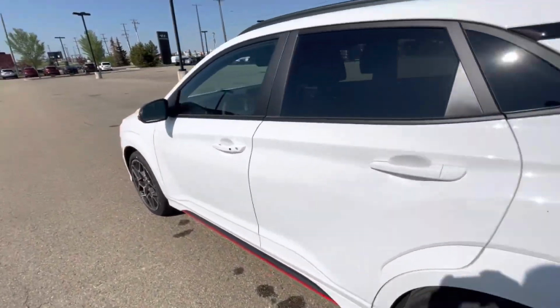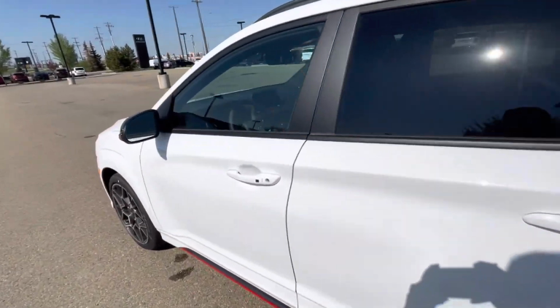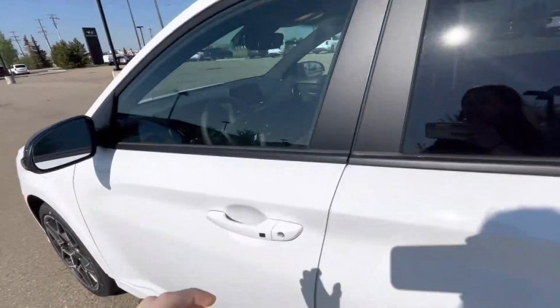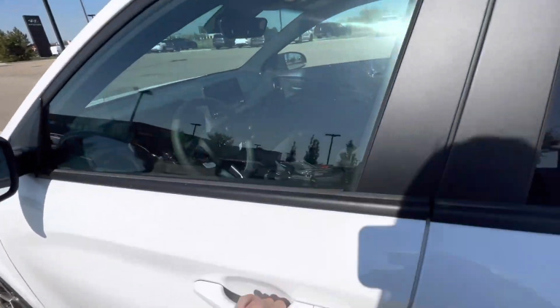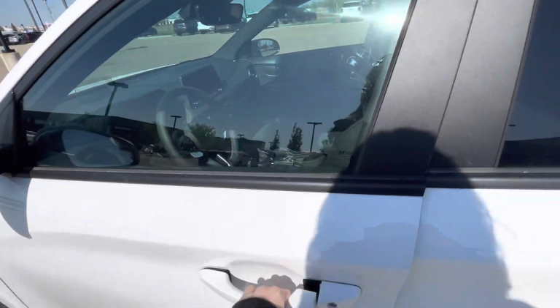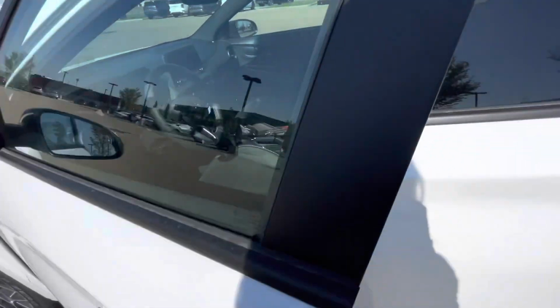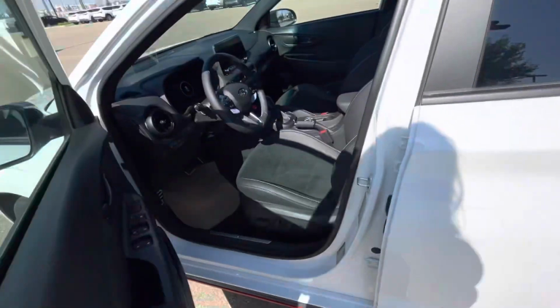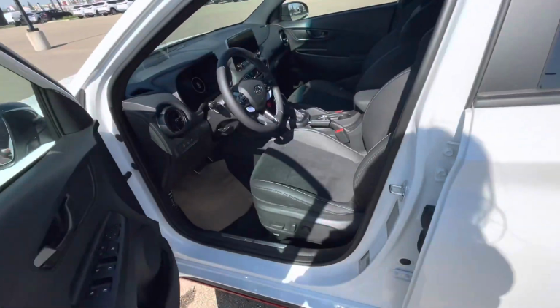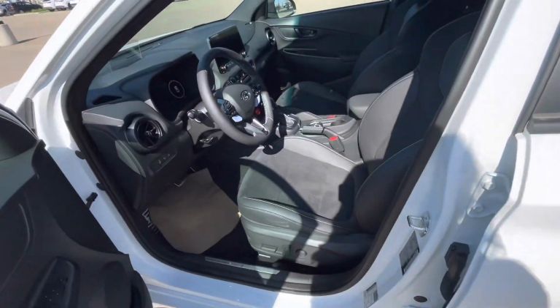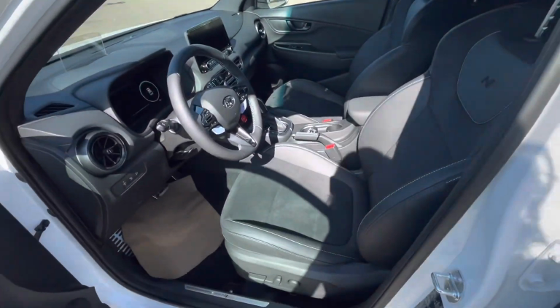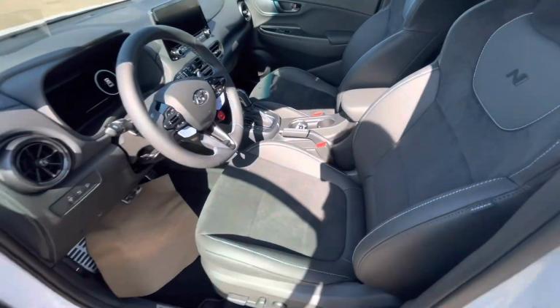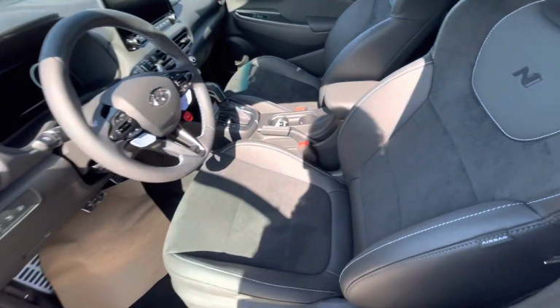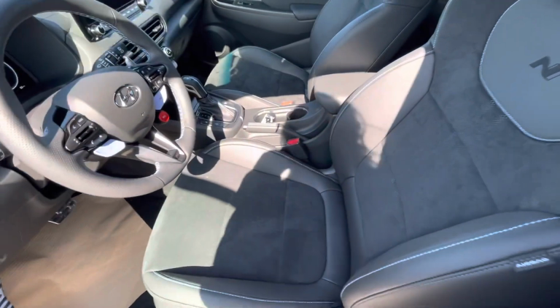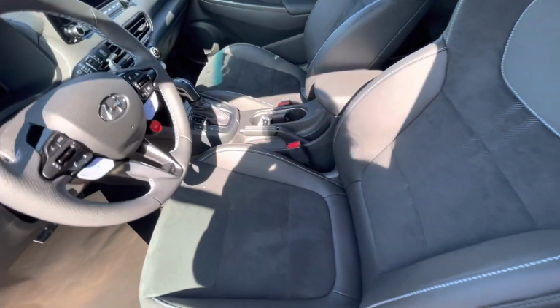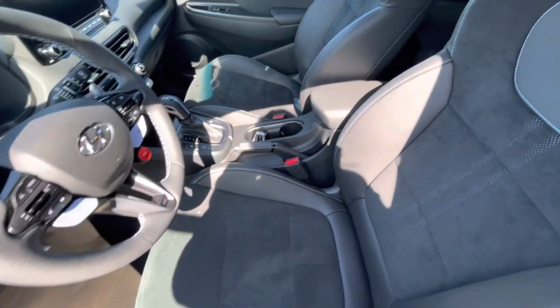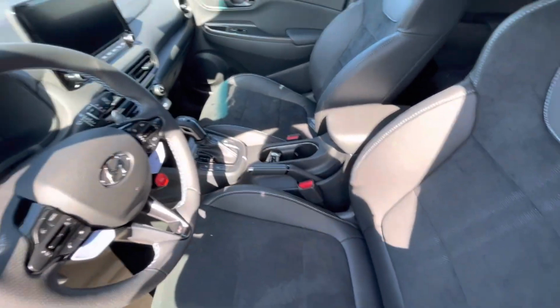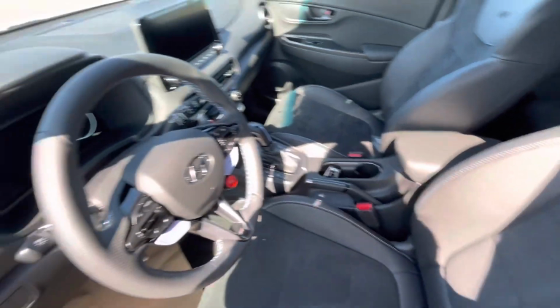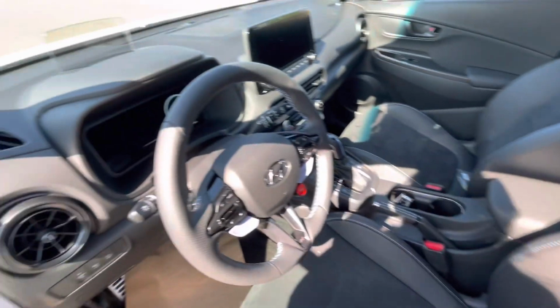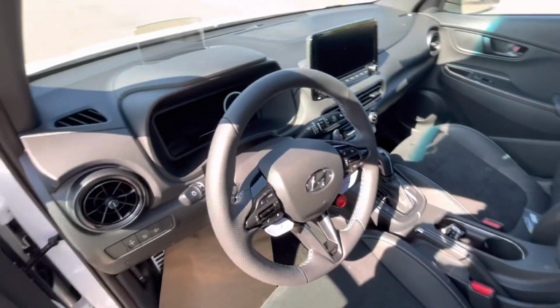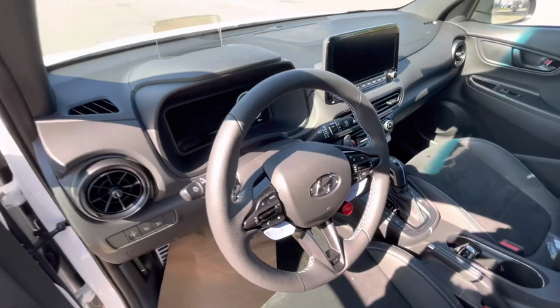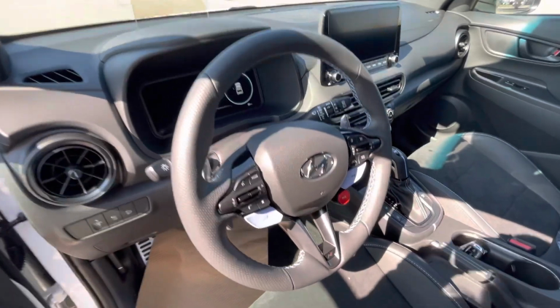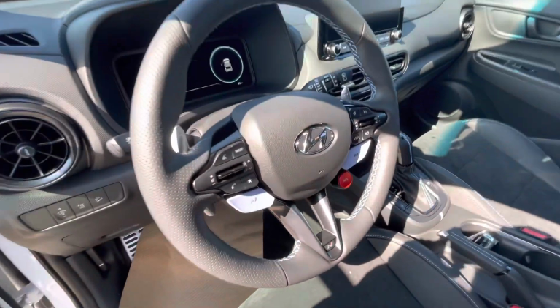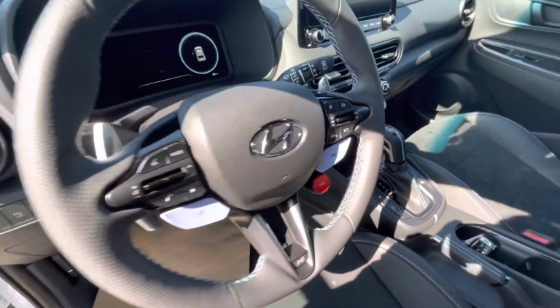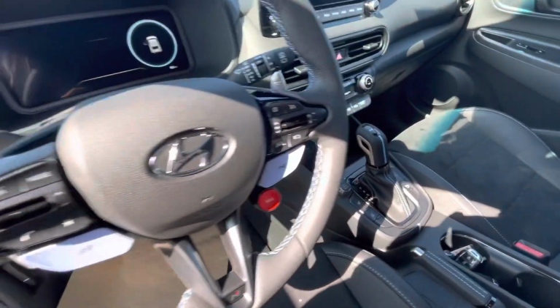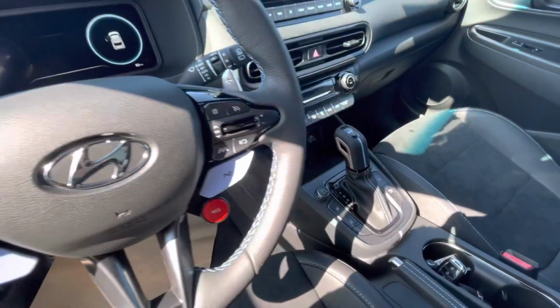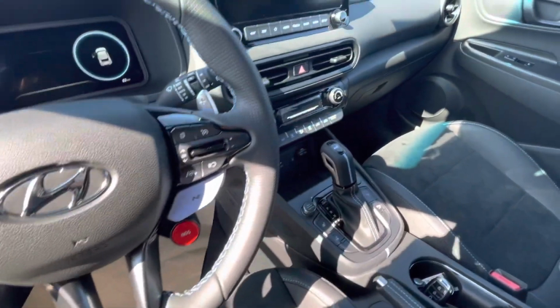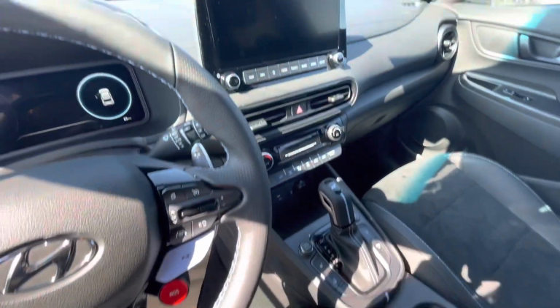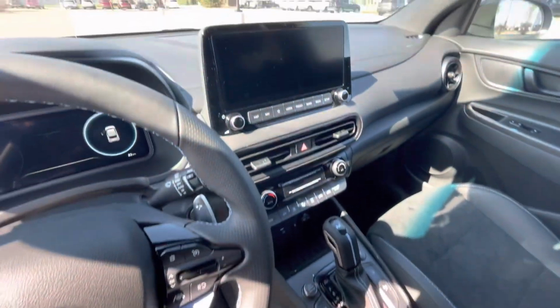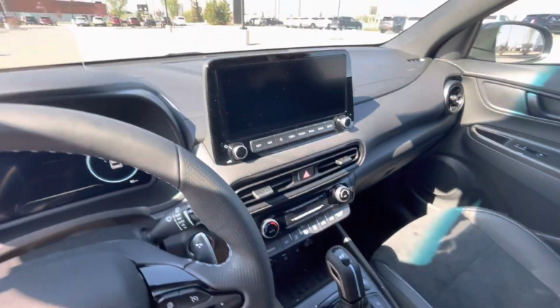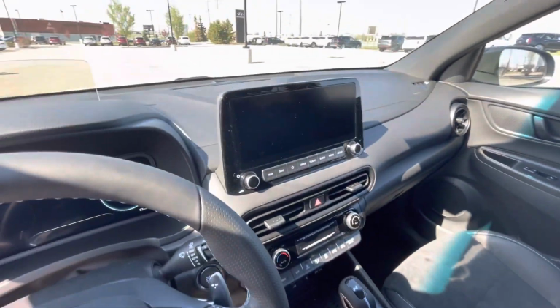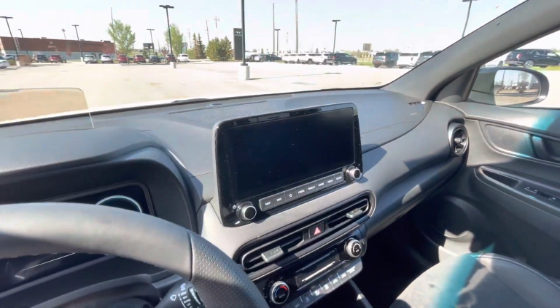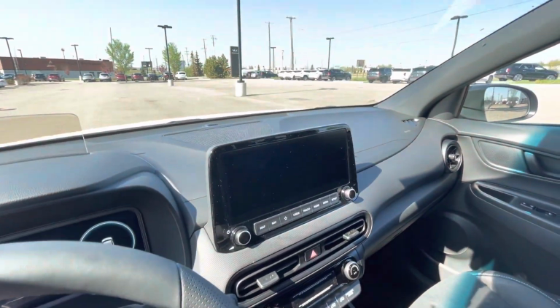On the inside we have our leather and cloth combo seating, as well as heated seats and a heated steering wheel. We have our different drive modes and a touch screen display.